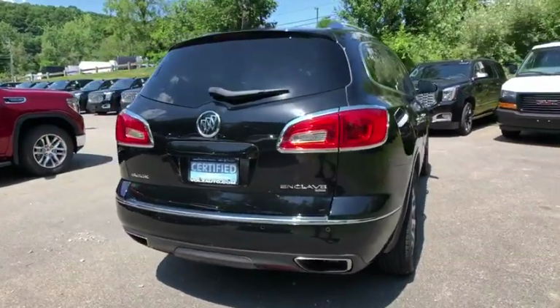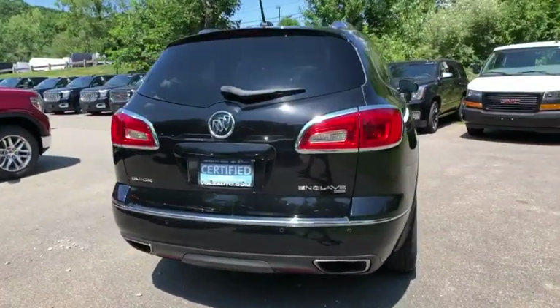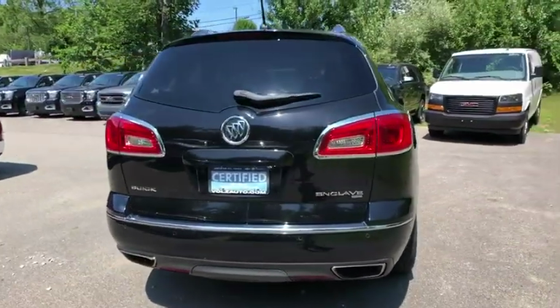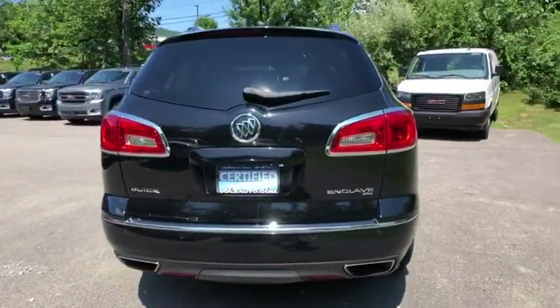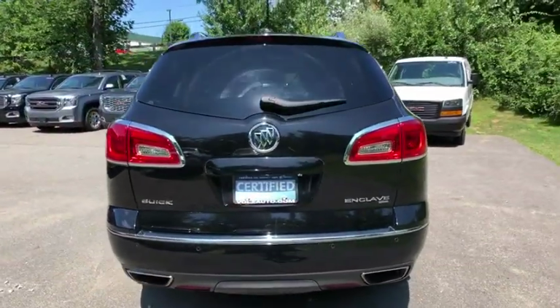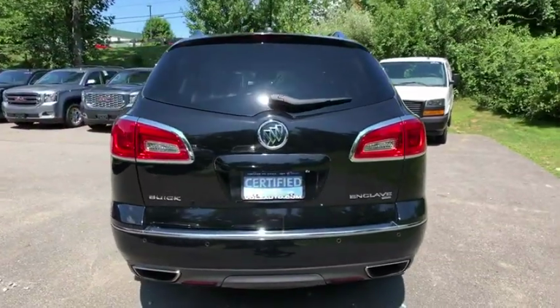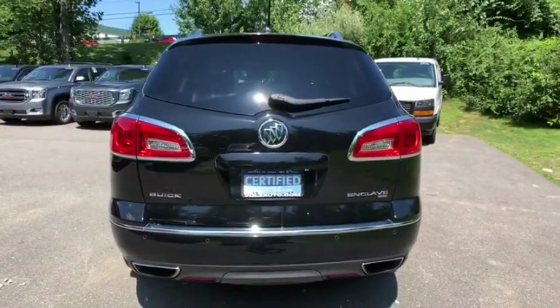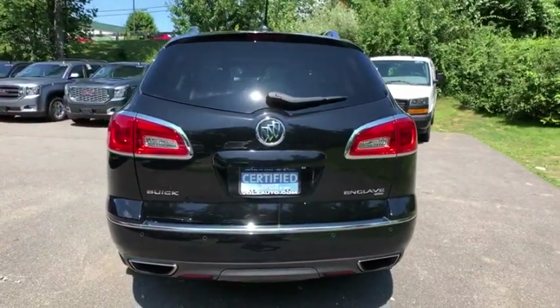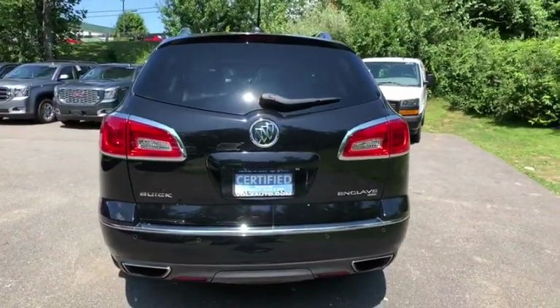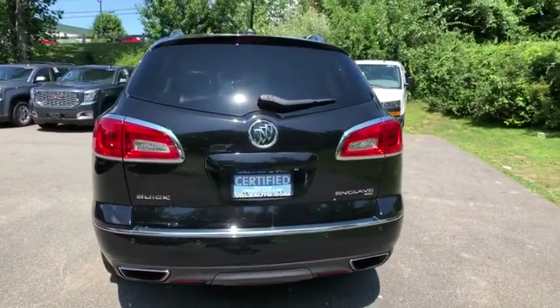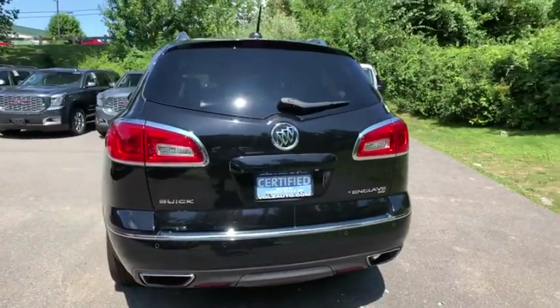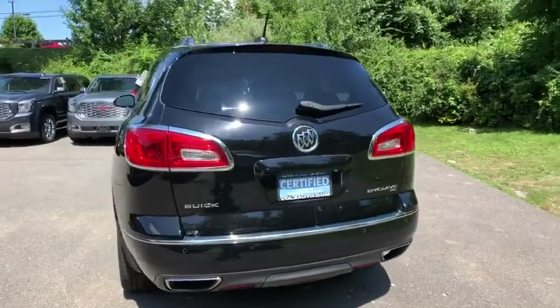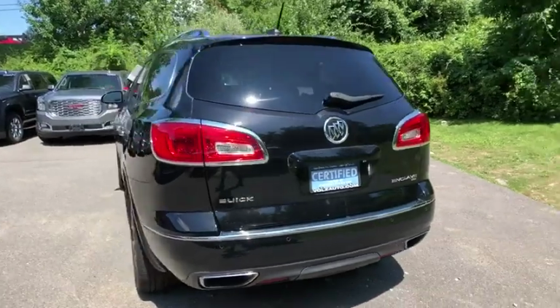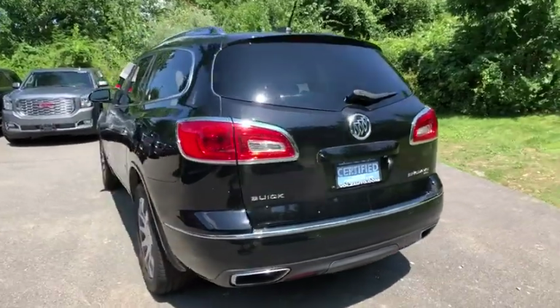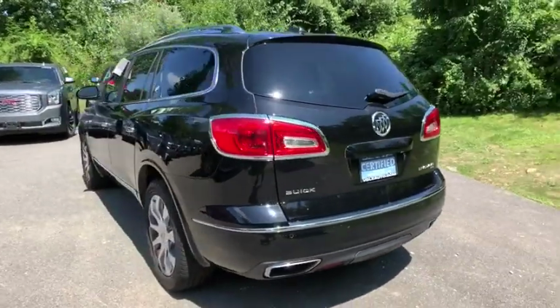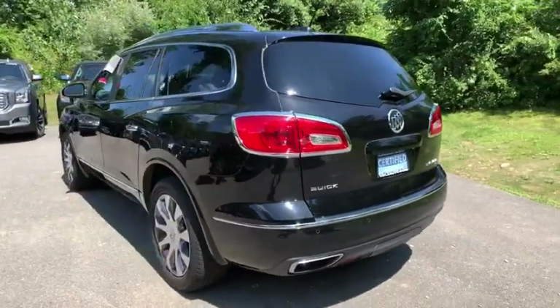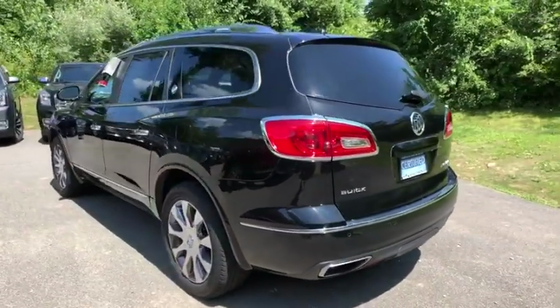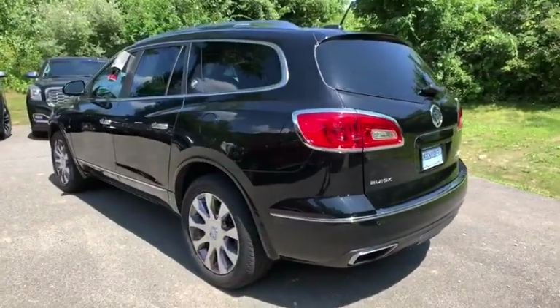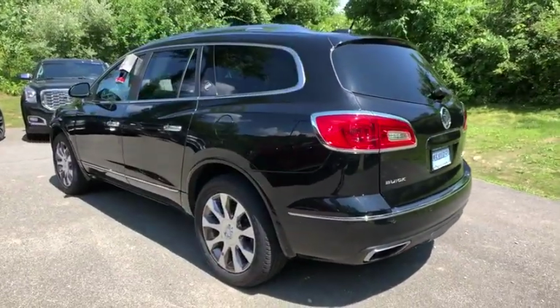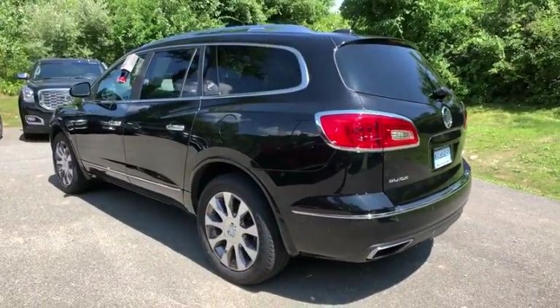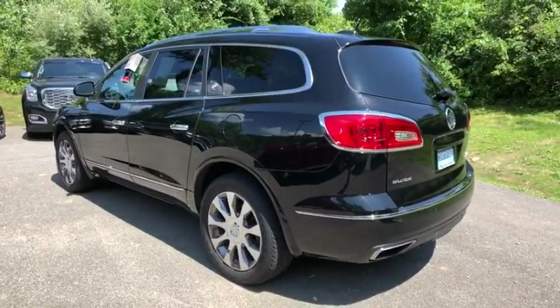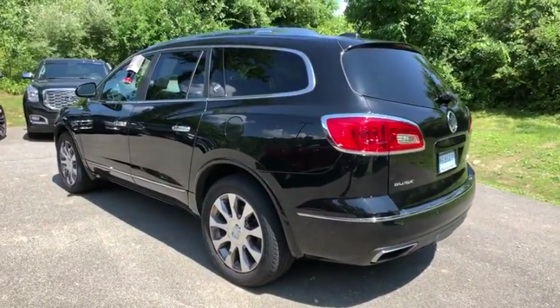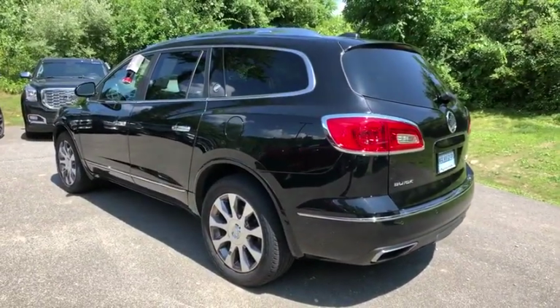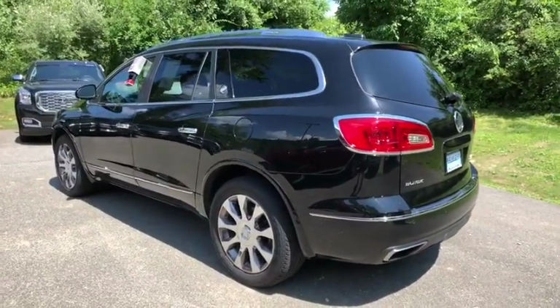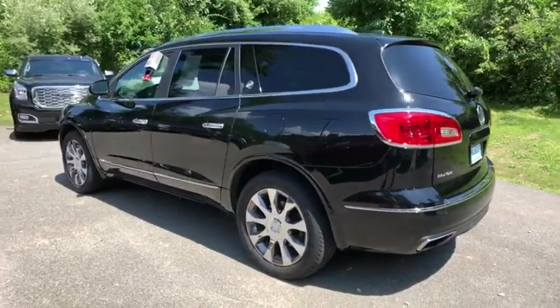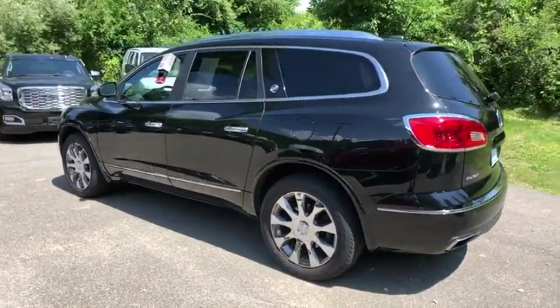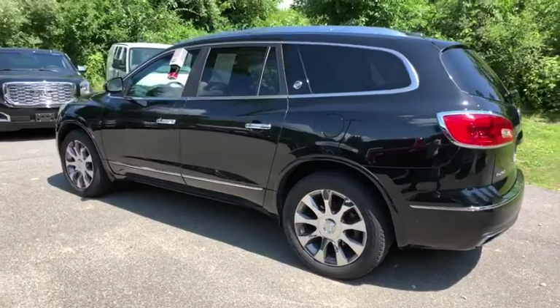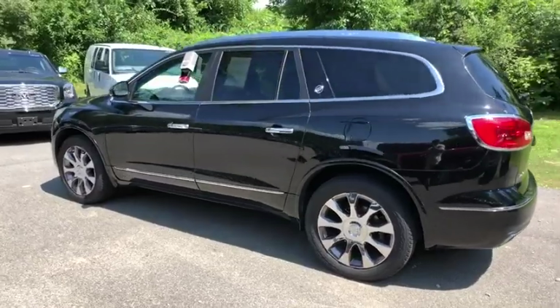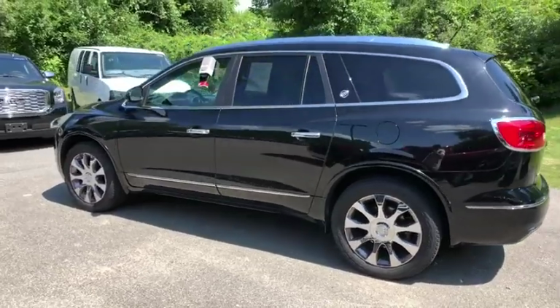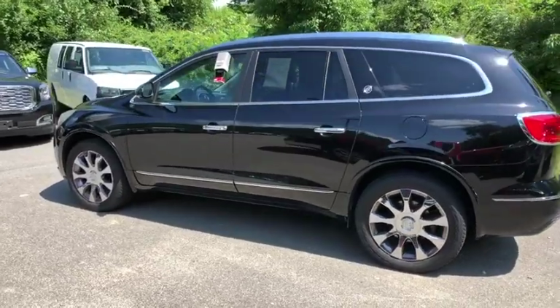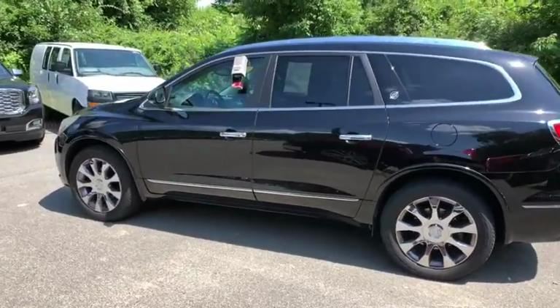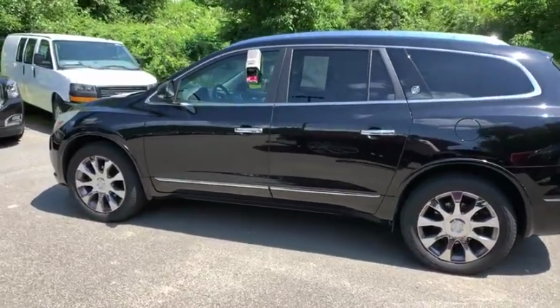Xenon headlights, traction control, keyless entry, power passenger seat, heated seats, navigation system, leather-wrapped steering wheel, power steering, cruise control, climate control.